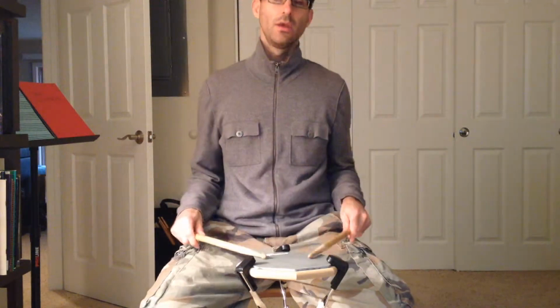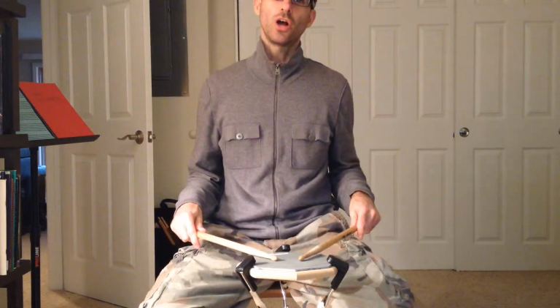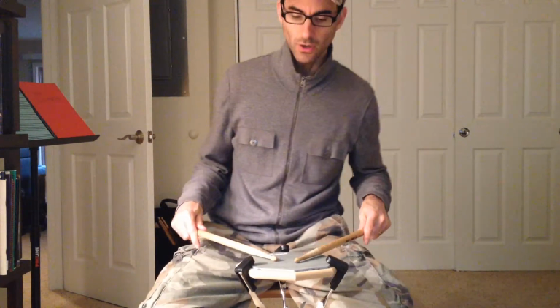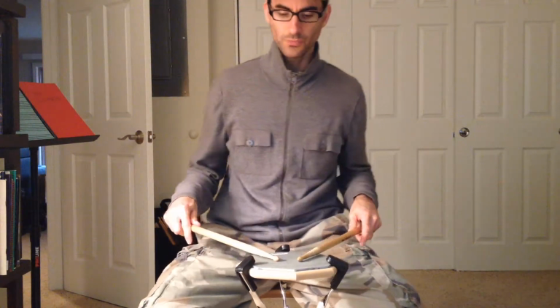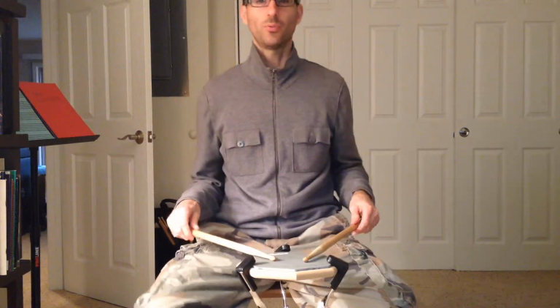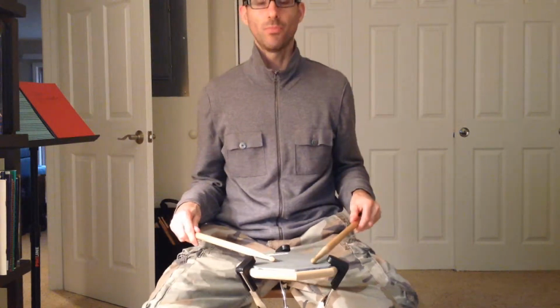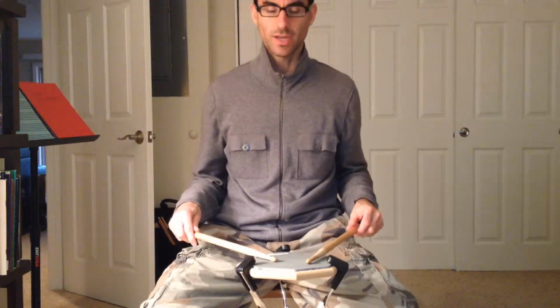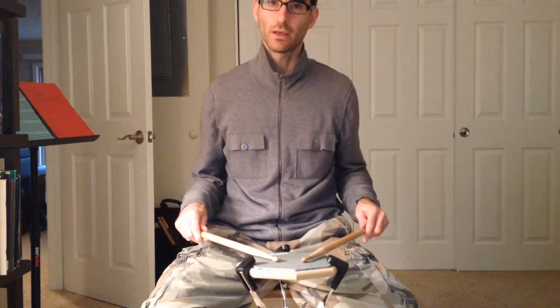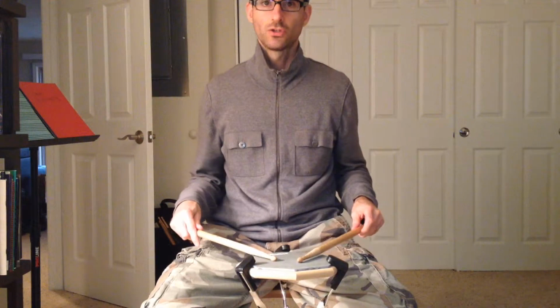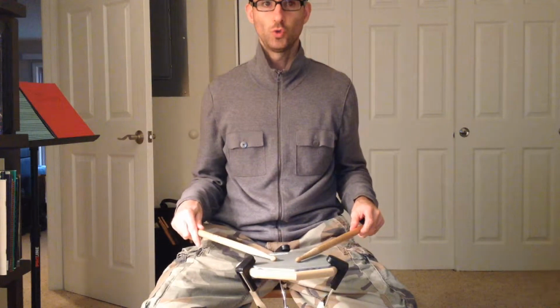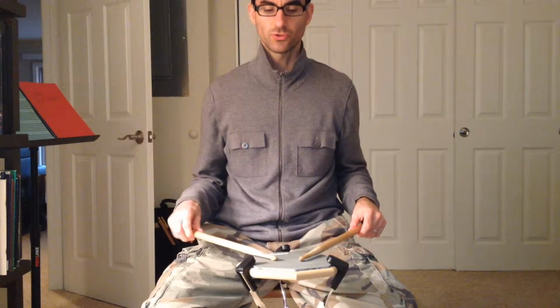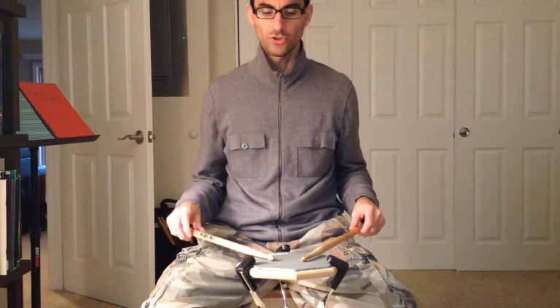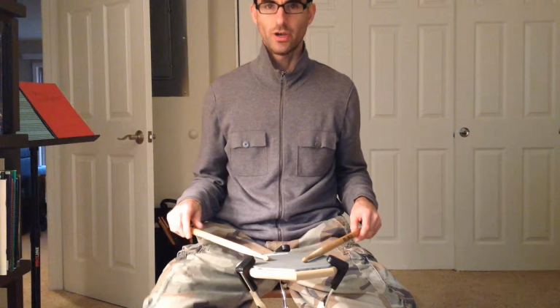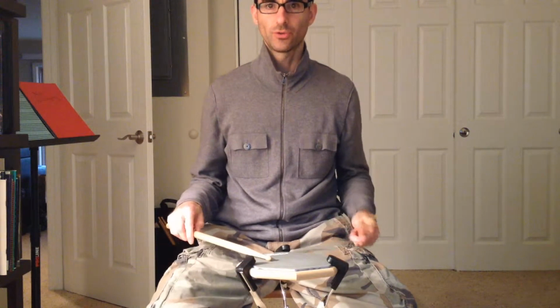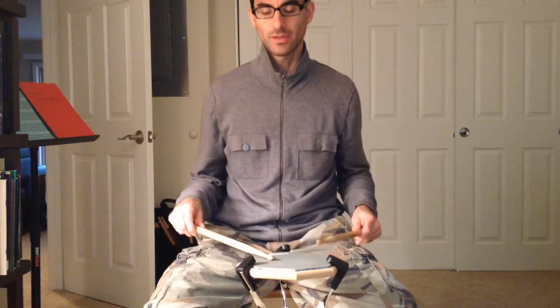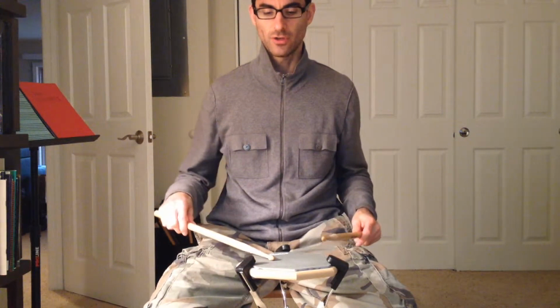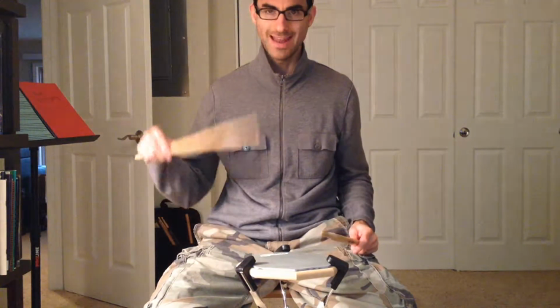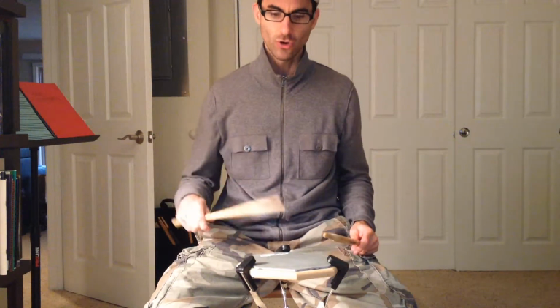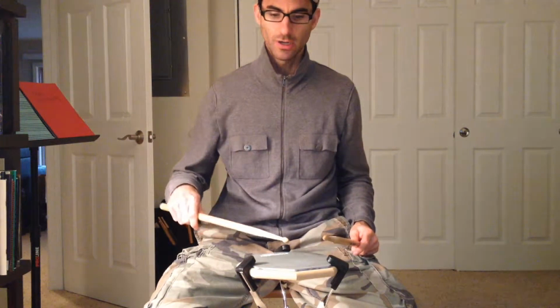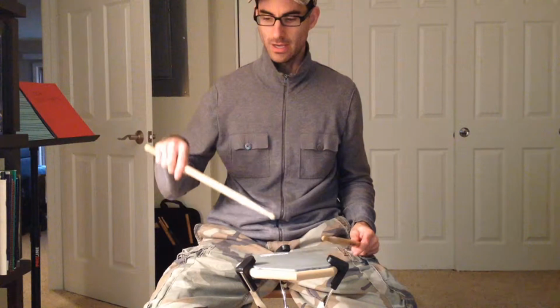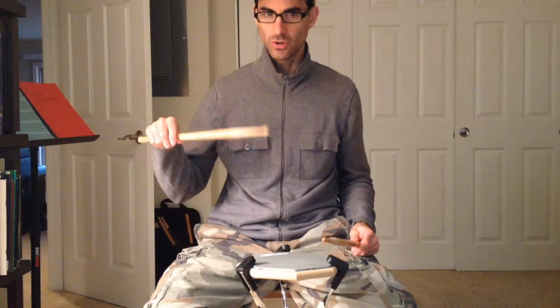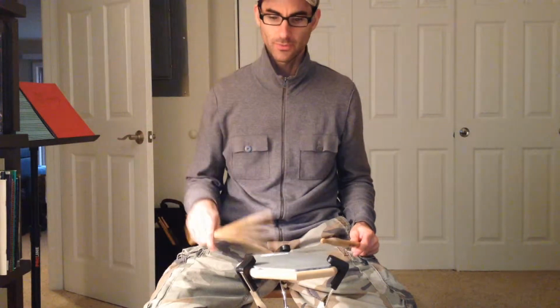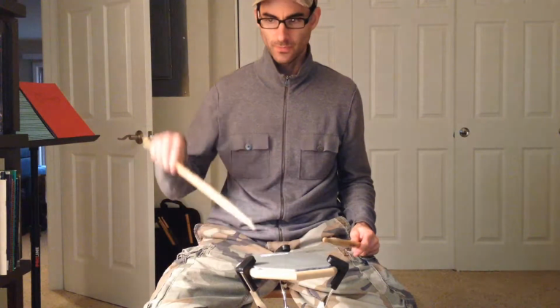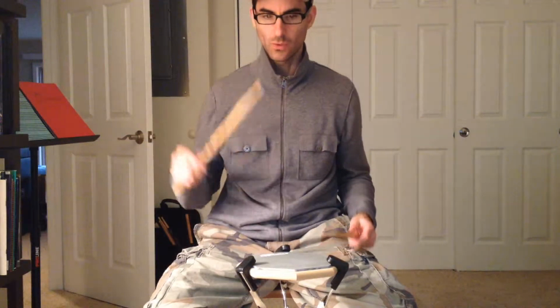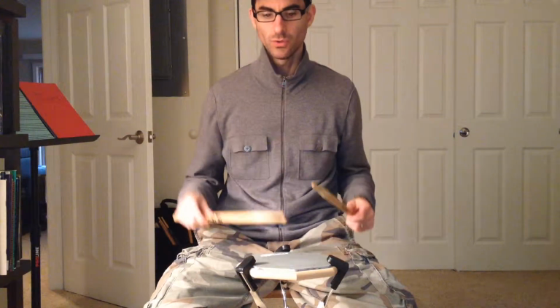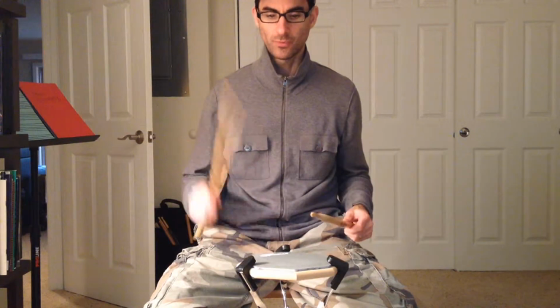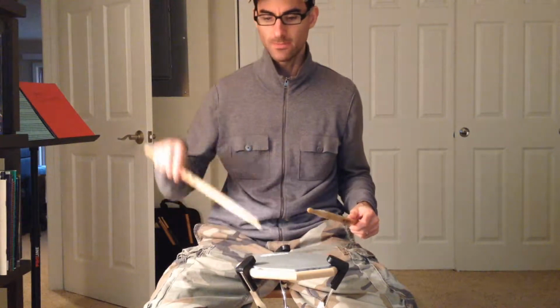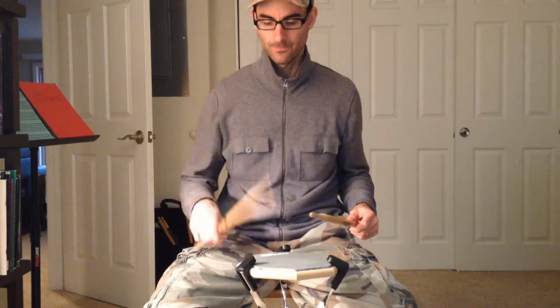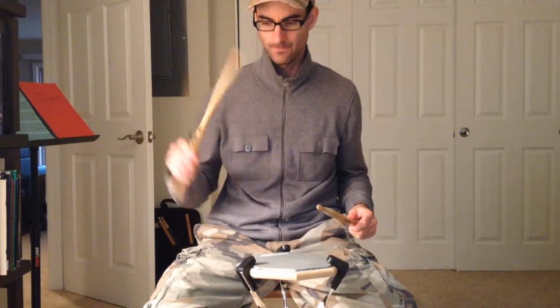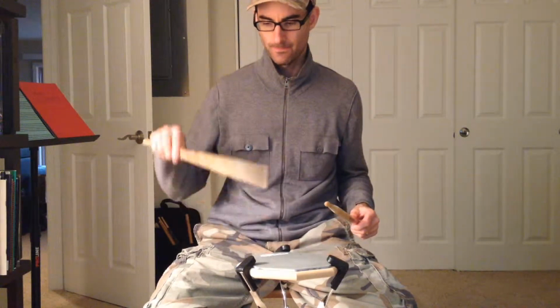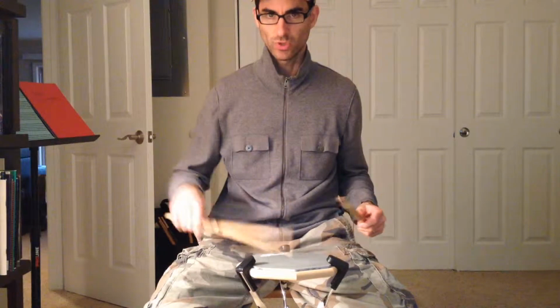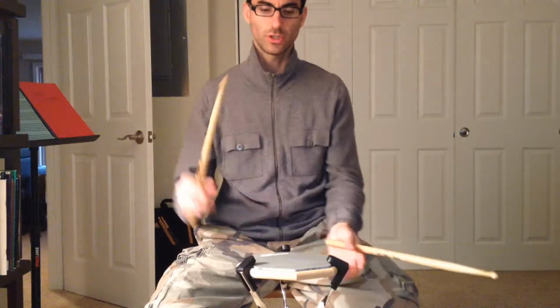Hey Shawn, so we can apply the Moeller technique to double stroke rolls. Basically that's just going to be a downstroke and an upstroke, and when you do it up to speed, that's what it's going to look like.